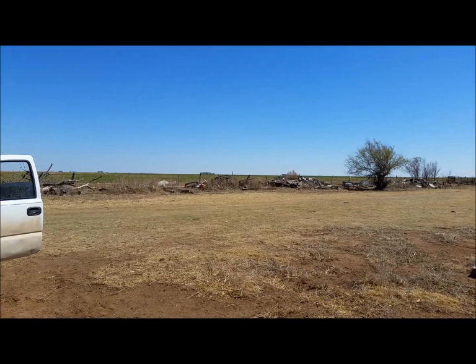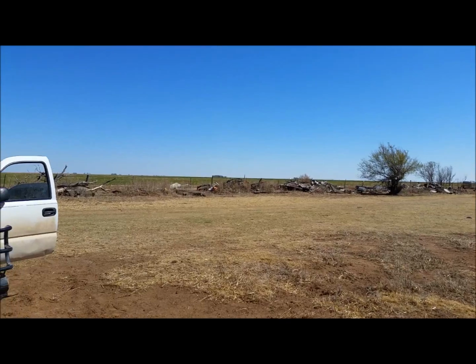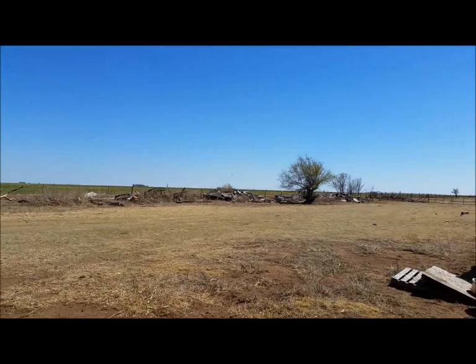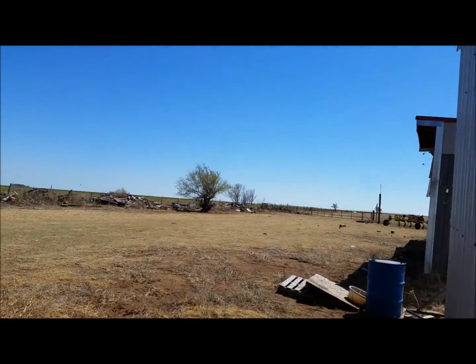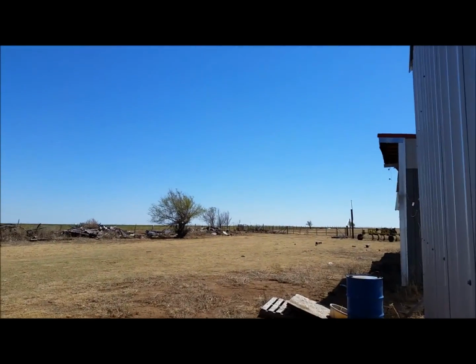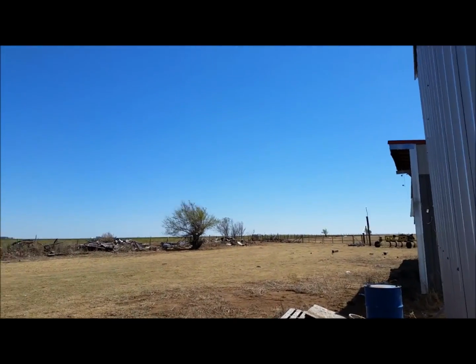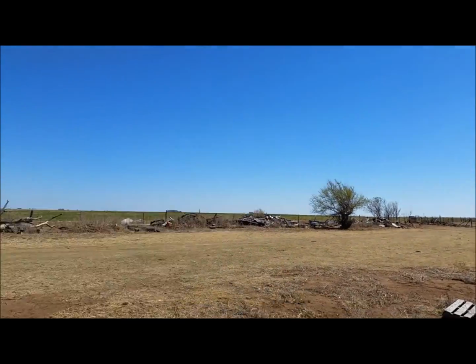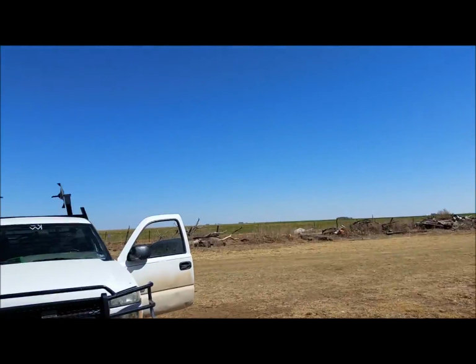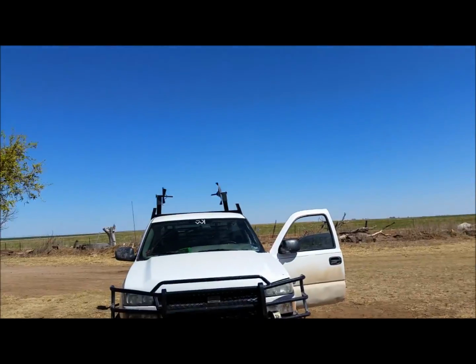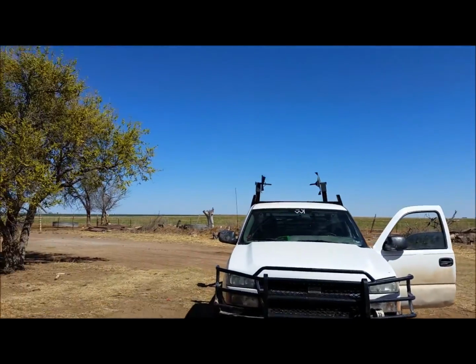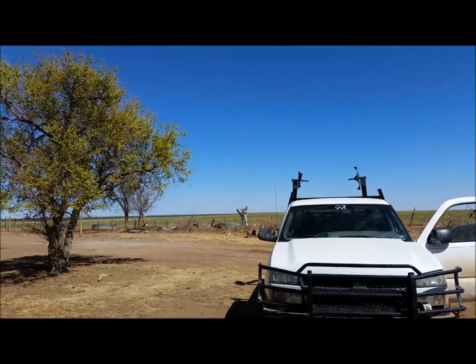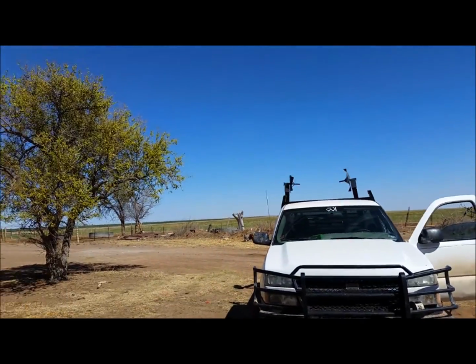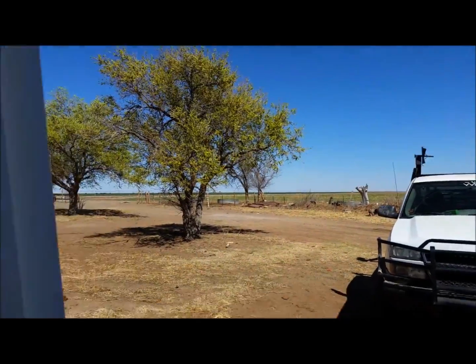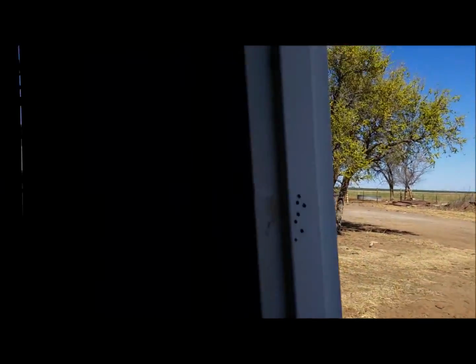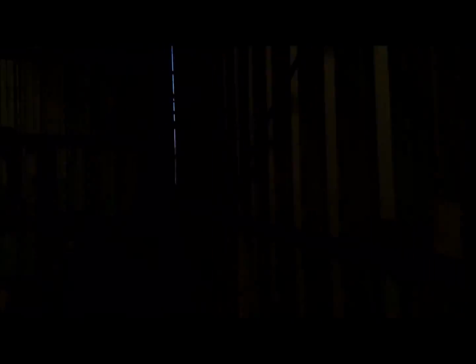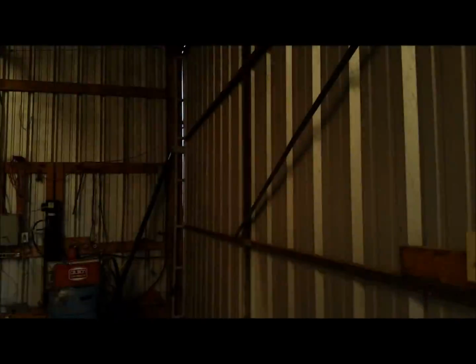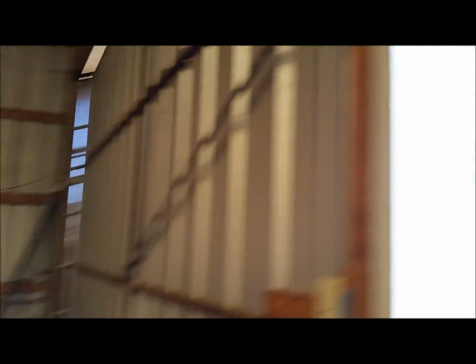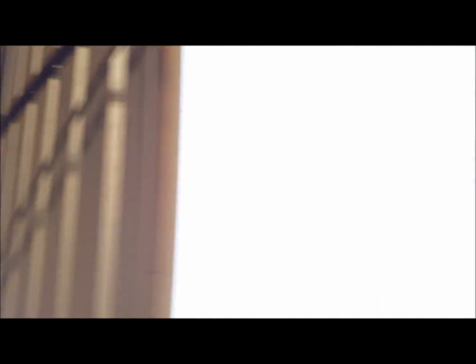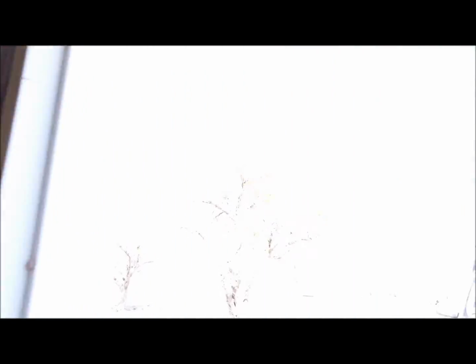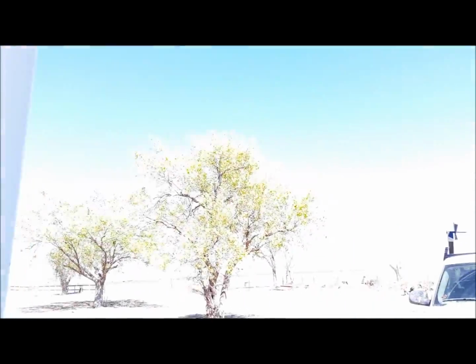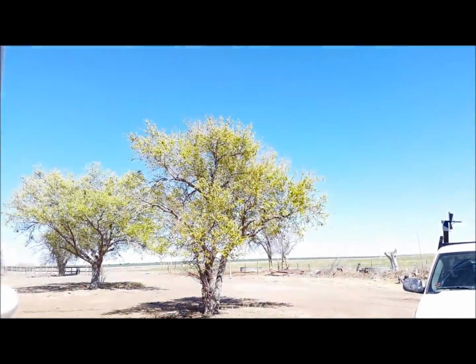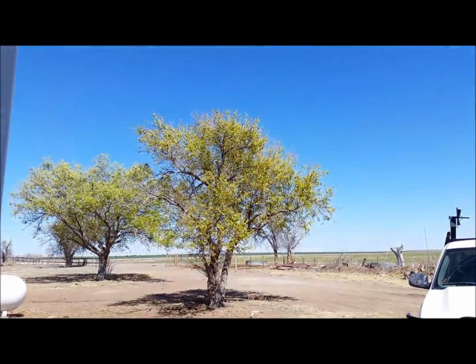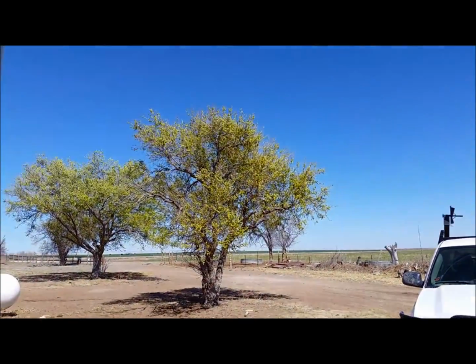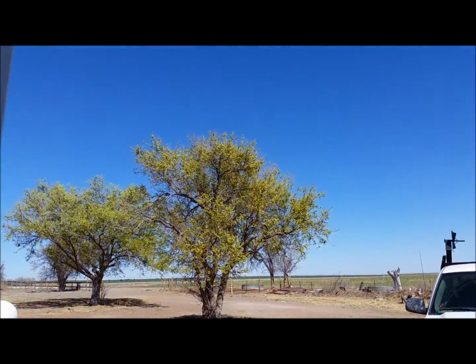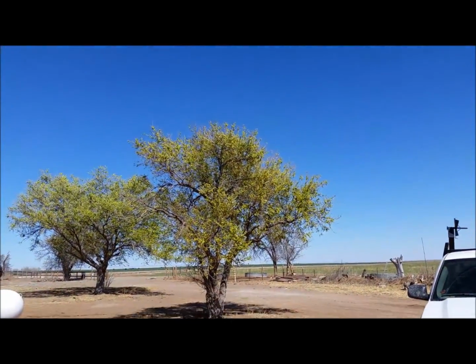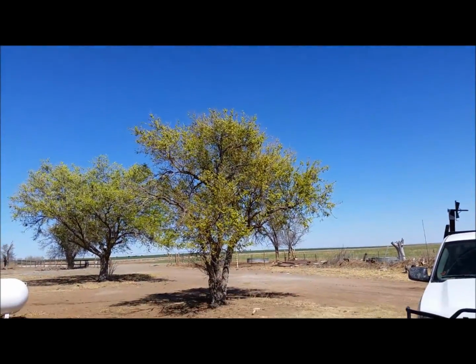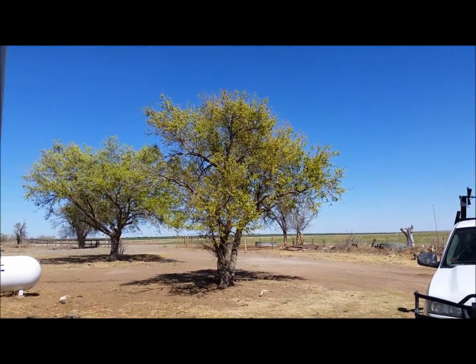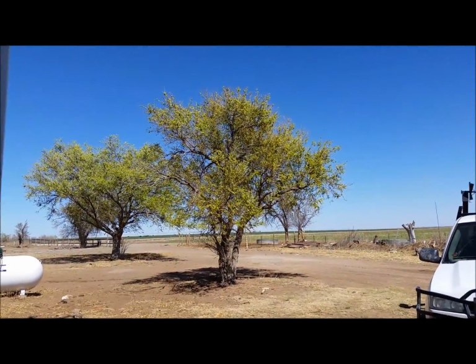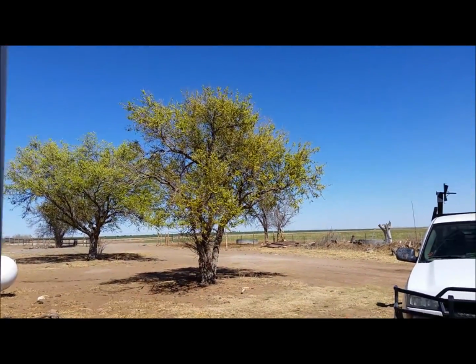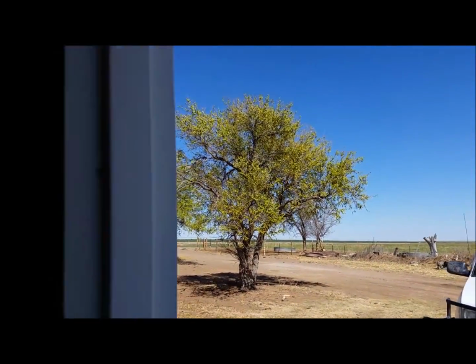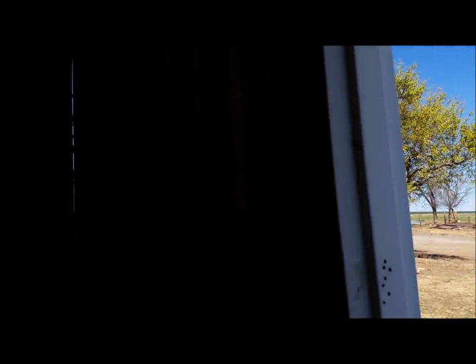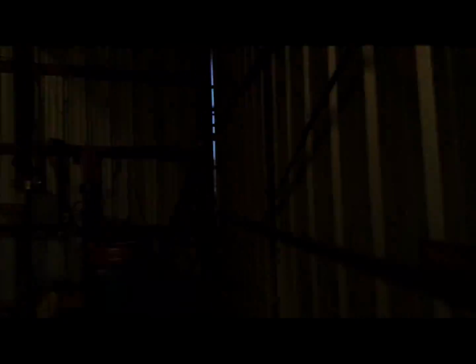Hi everybody. First day of spring. Nice and windy here. Trees are starting to put little buds out on them.